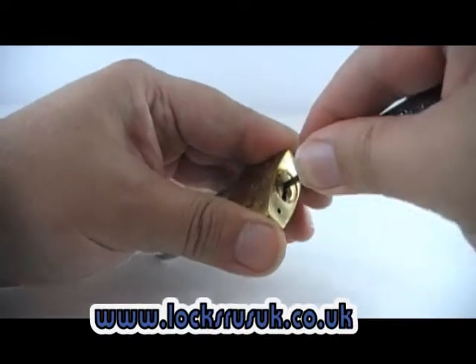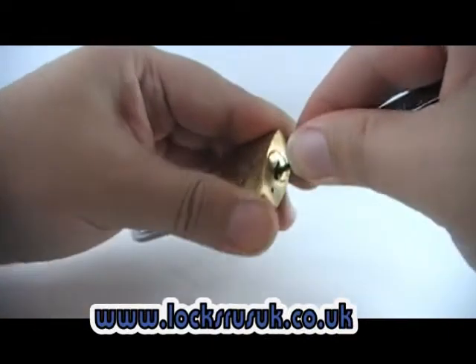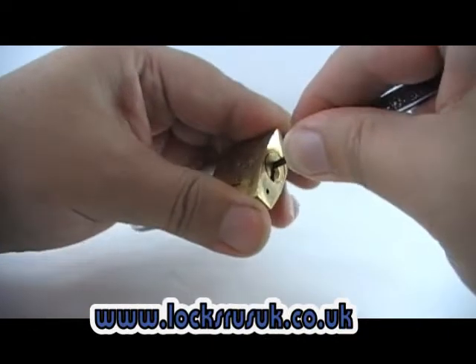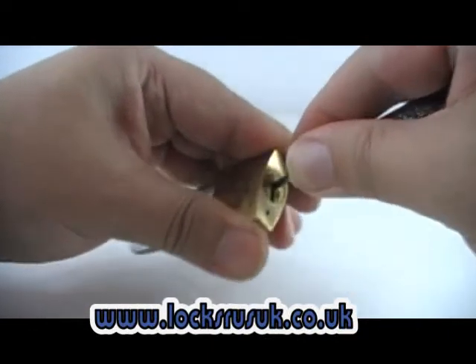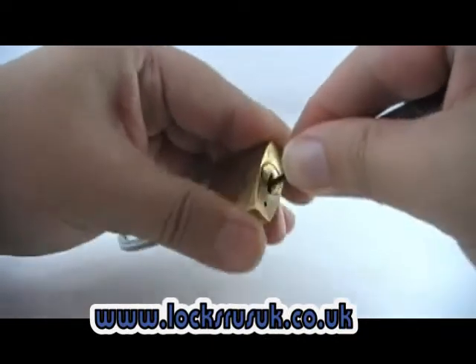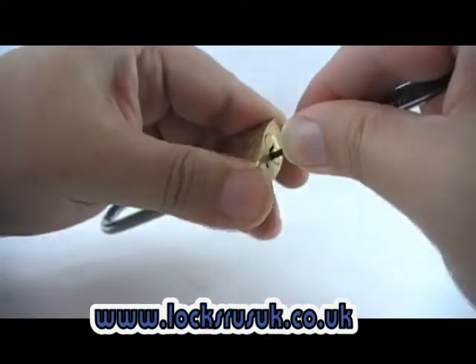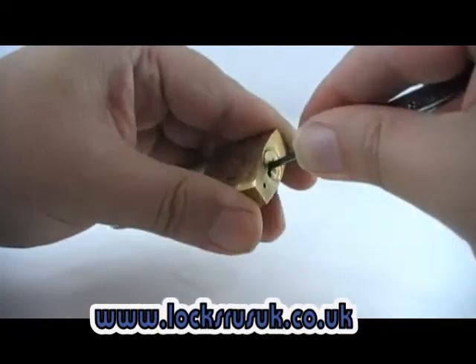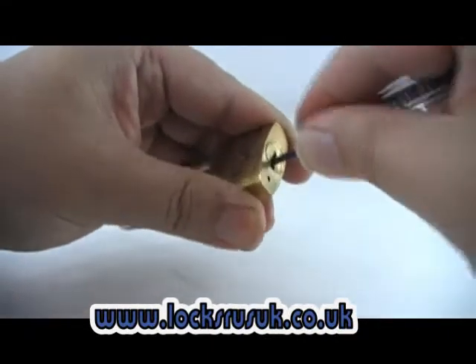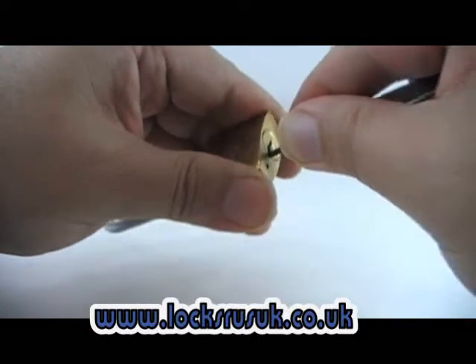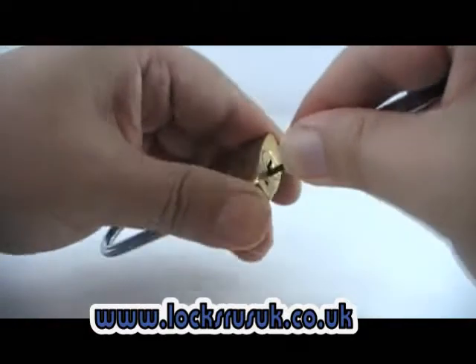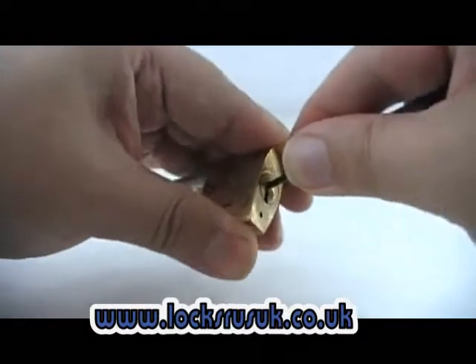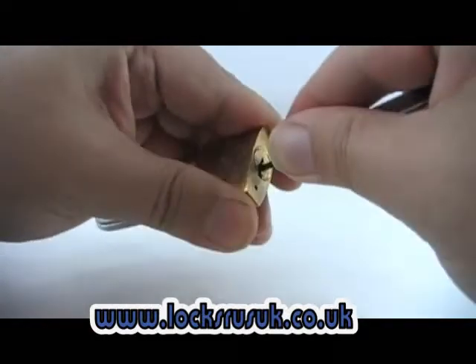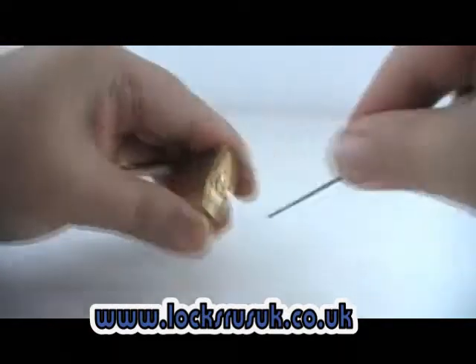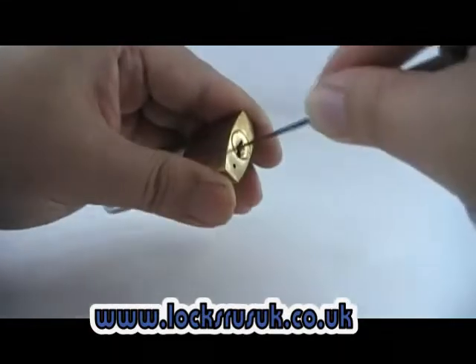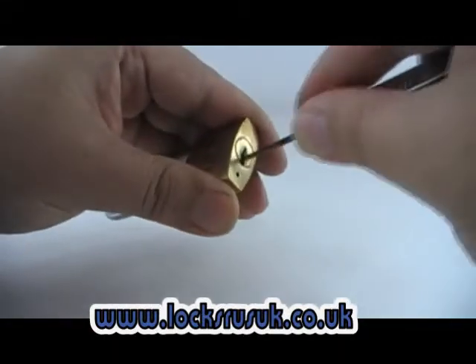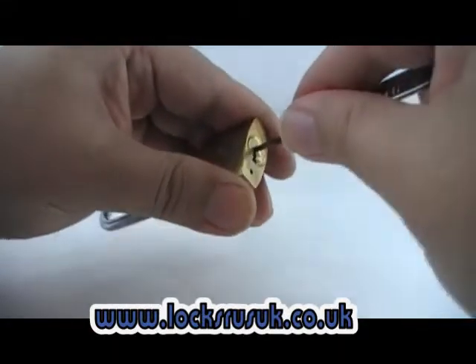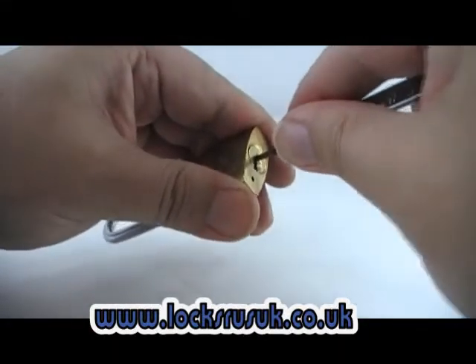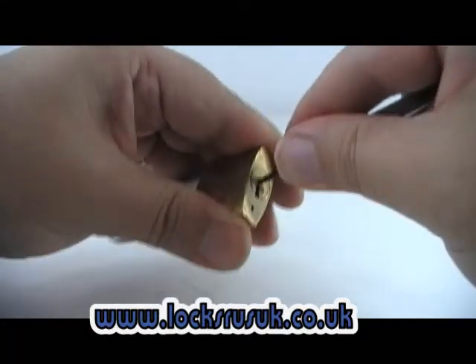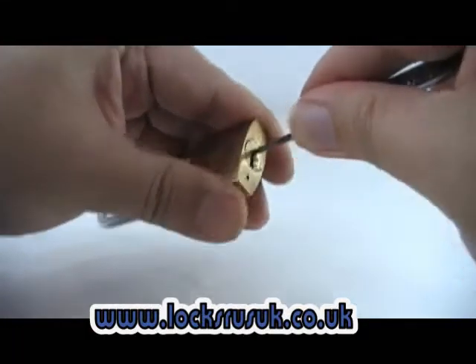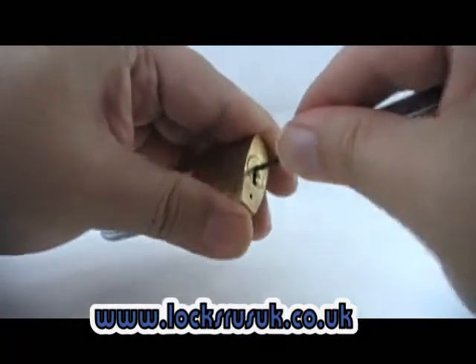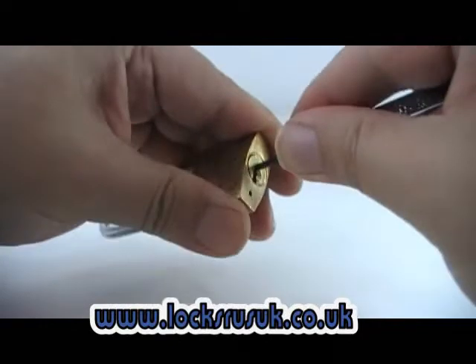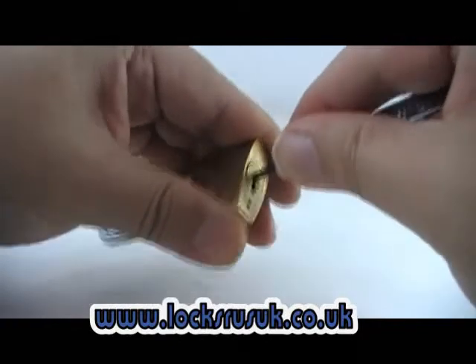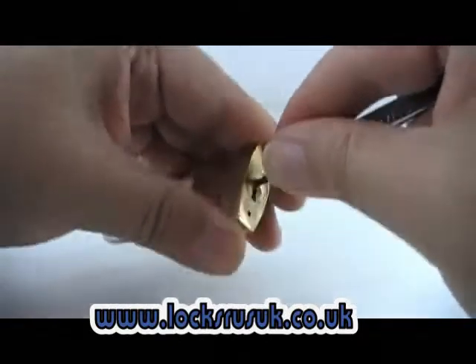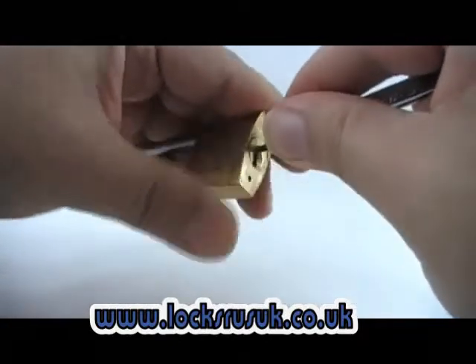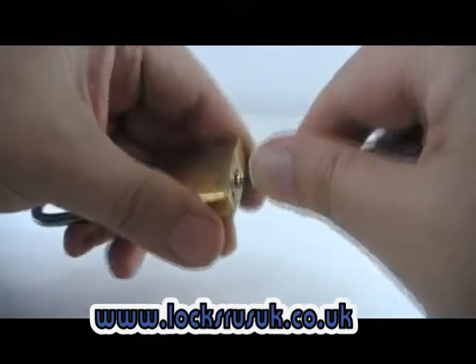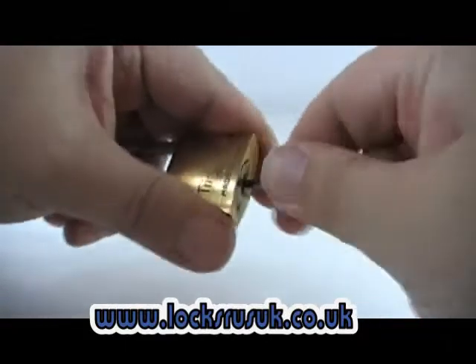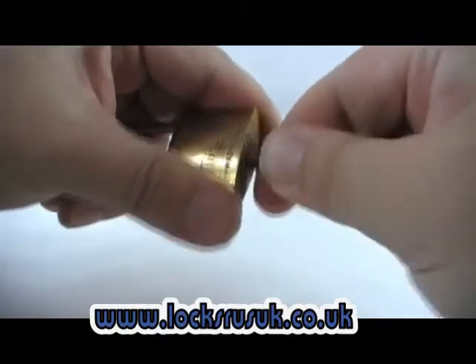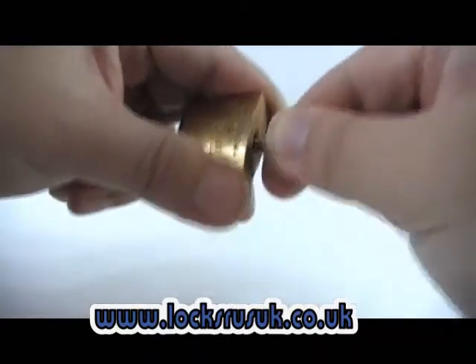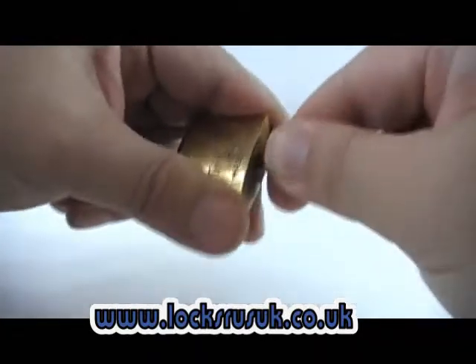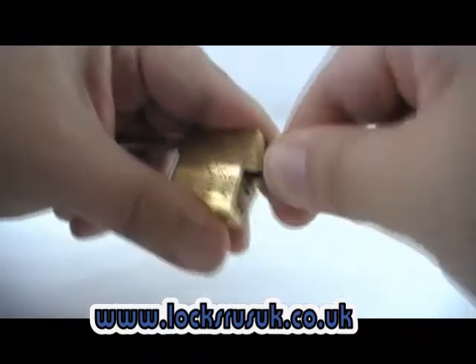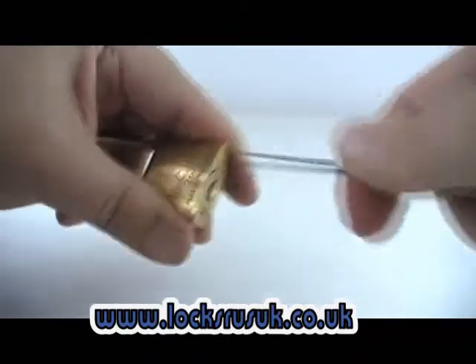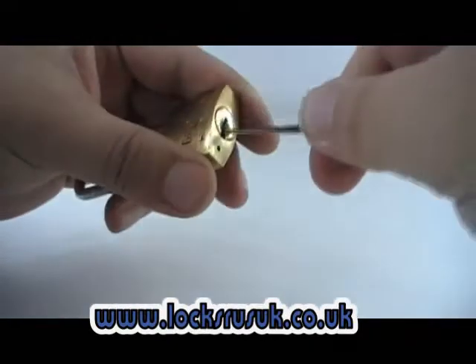You can feel it drop into a small kind of hole. And then it's just a gentle rocking of the pick. If you don't get it the first time, just bring the pick out and start again. Won't be too long before you get this one.